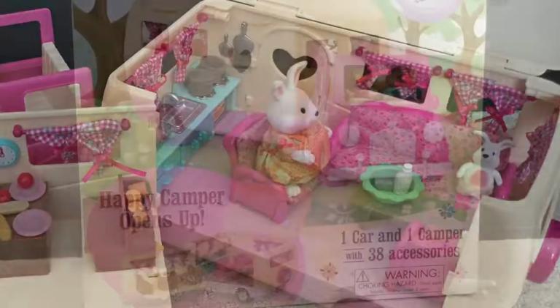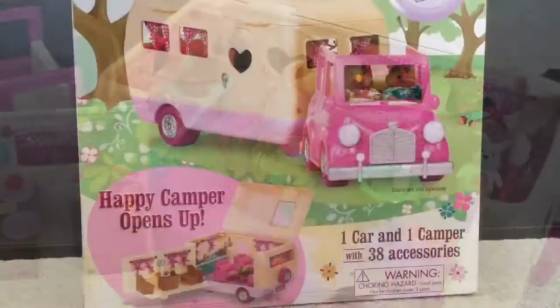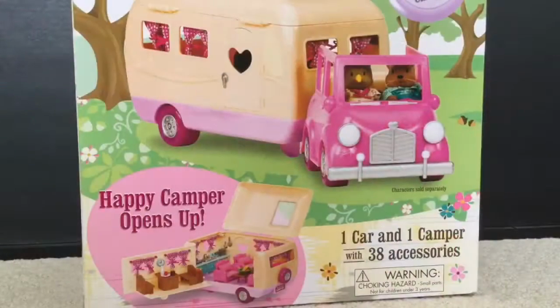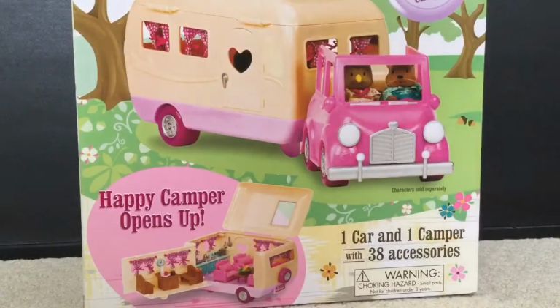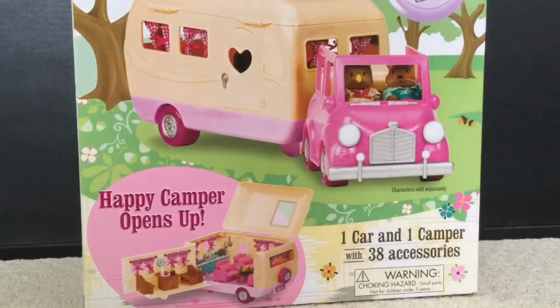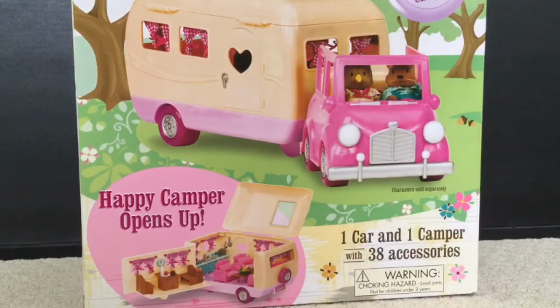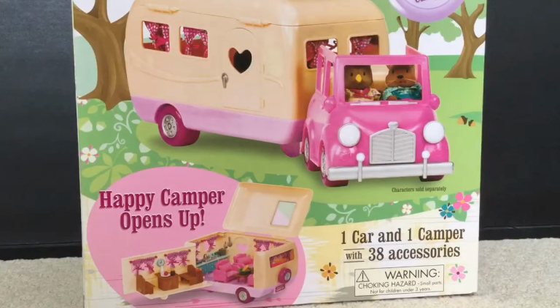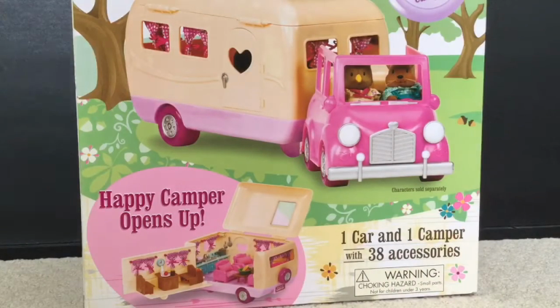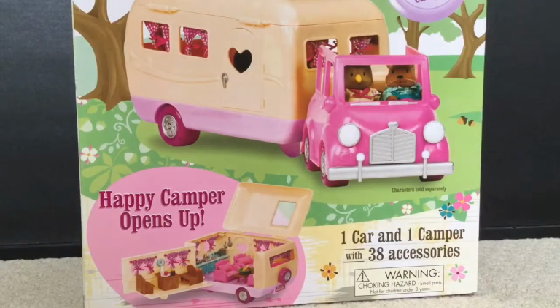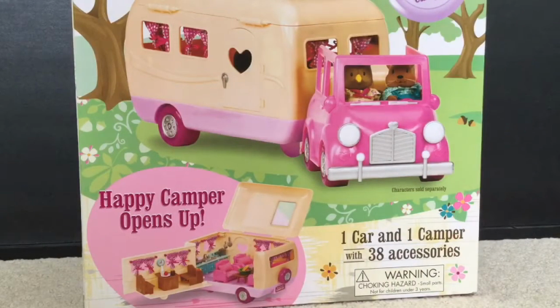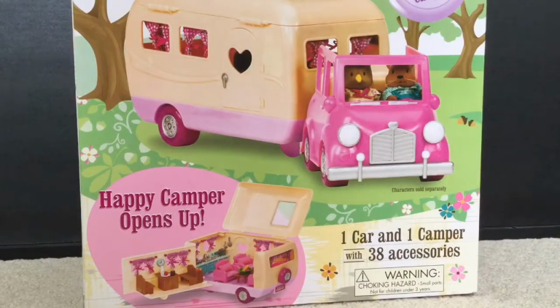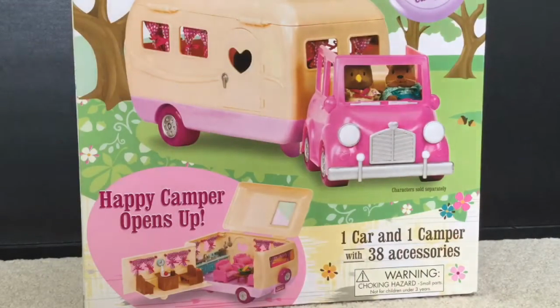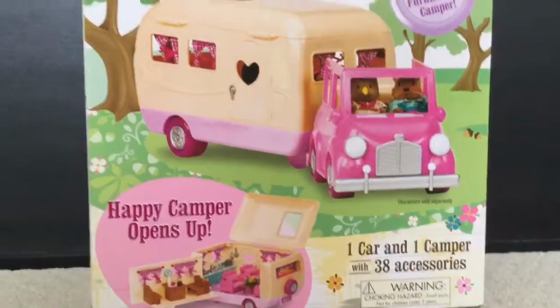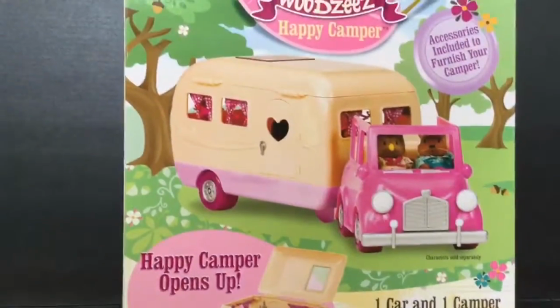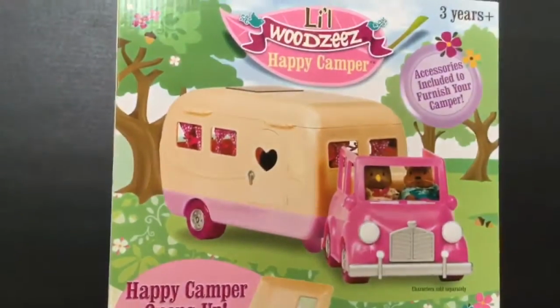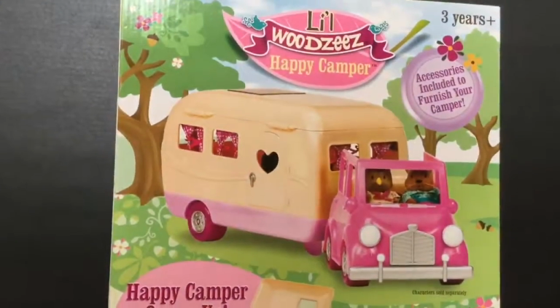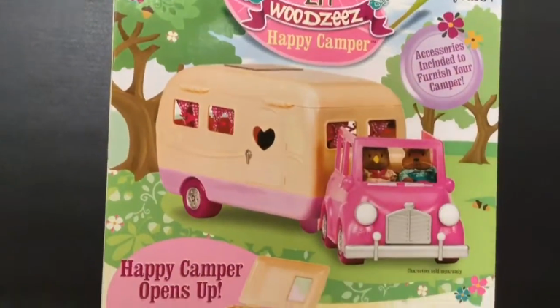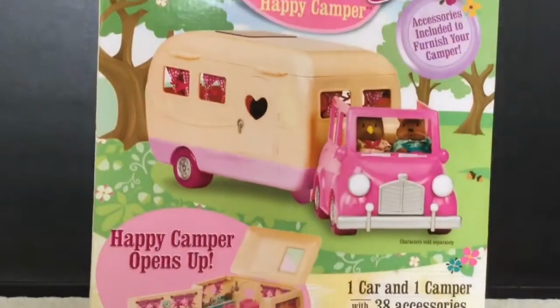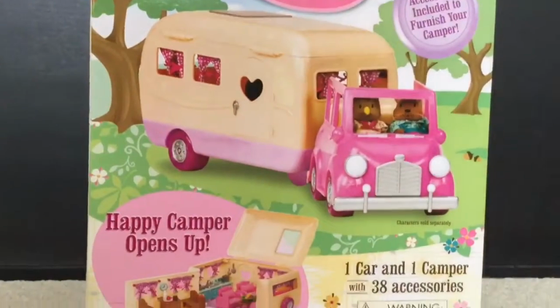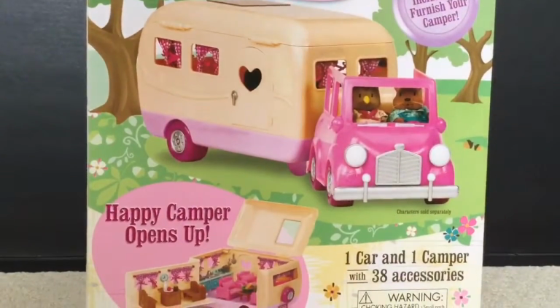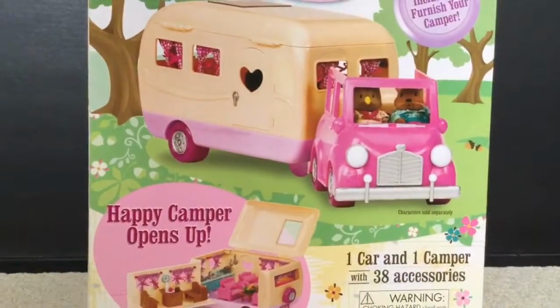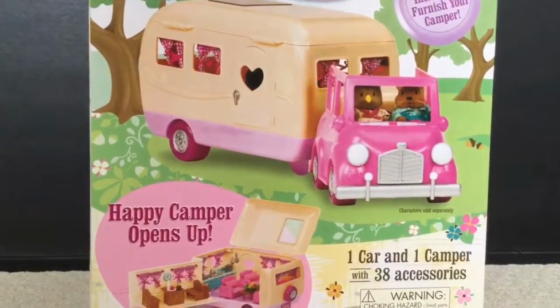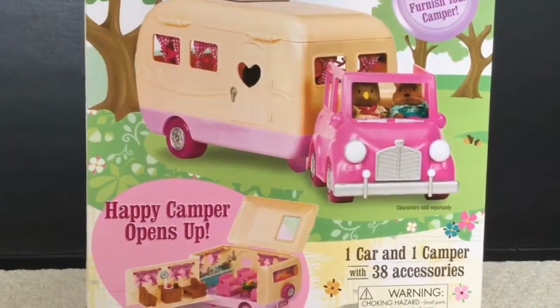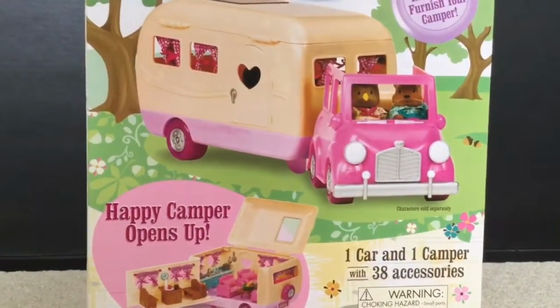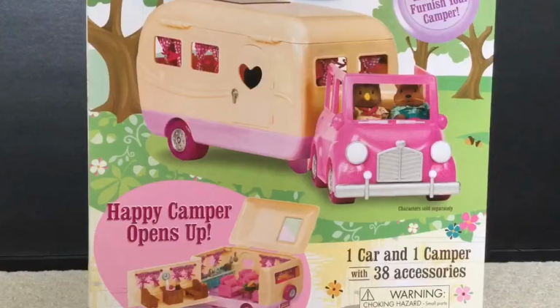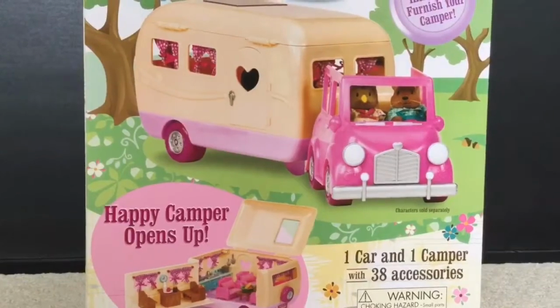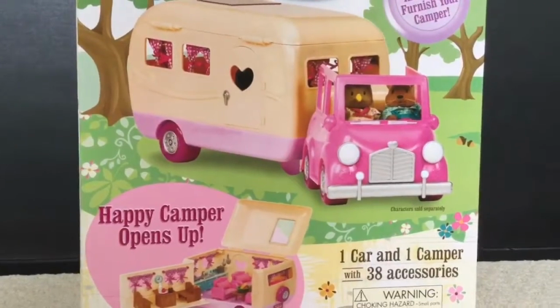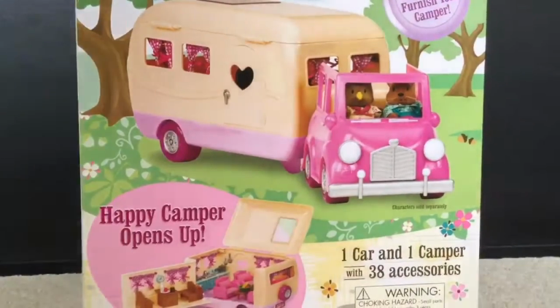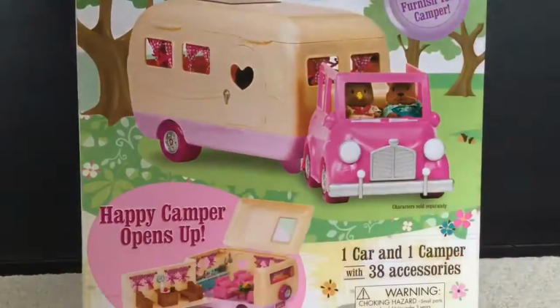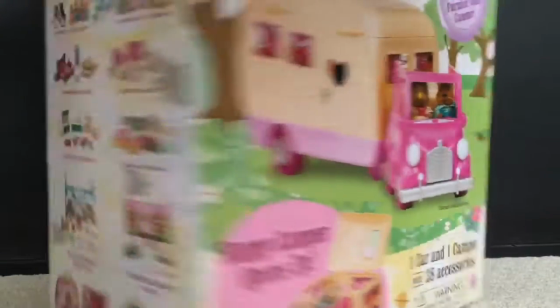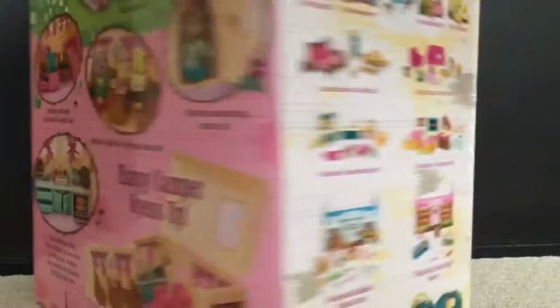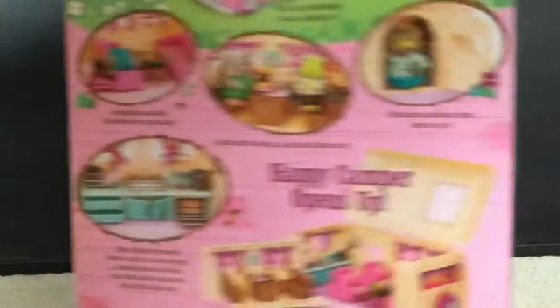Hi boys and girls, it's Queen Bee from Honey Bee Toys, and today we are opening up this Little Woodsy's Happy Camper. Oh my goodness, this set is so cute. The little camper opens up and there's so many things inside. So let's turn the box around and you can see what's inside.